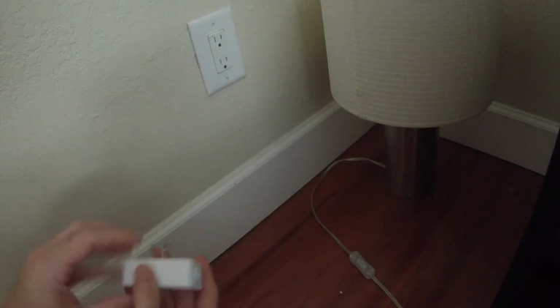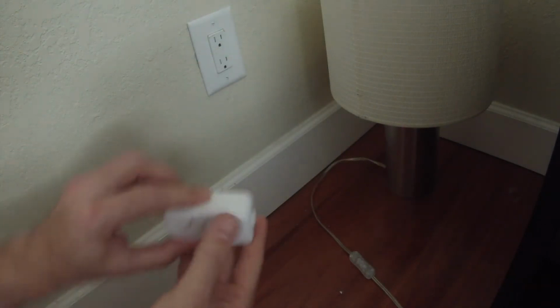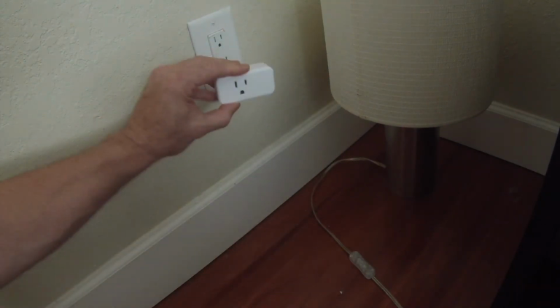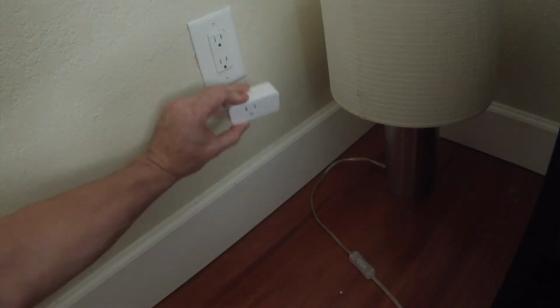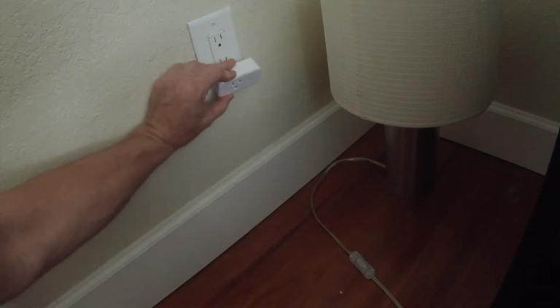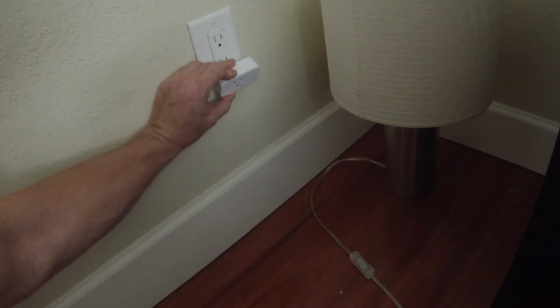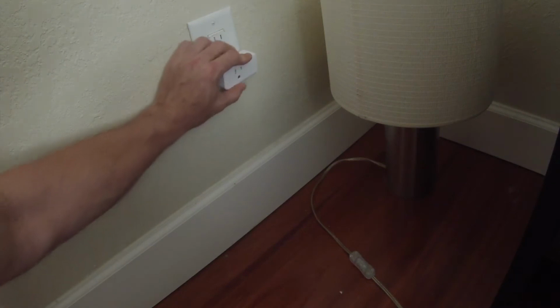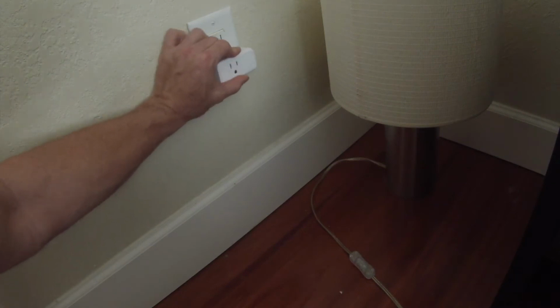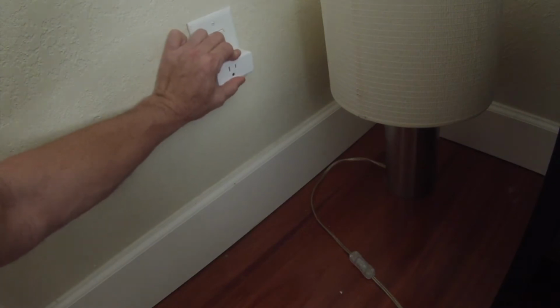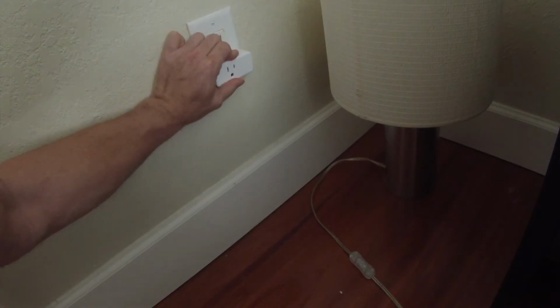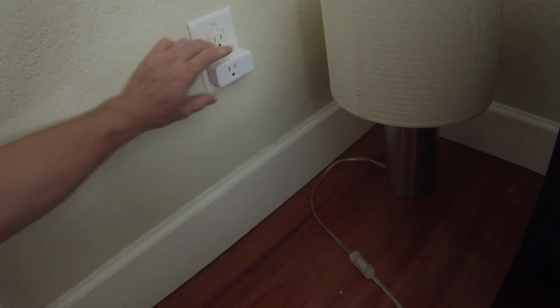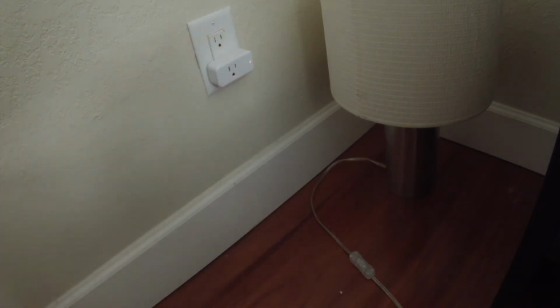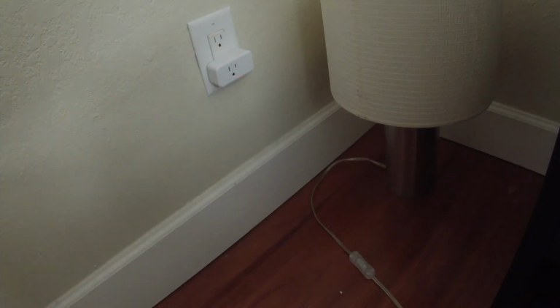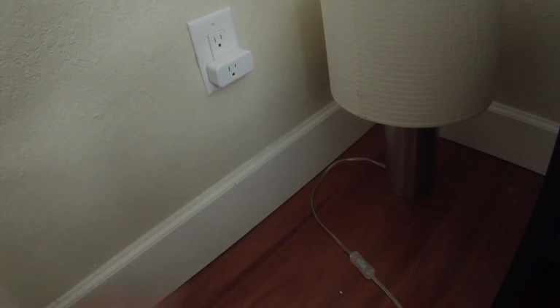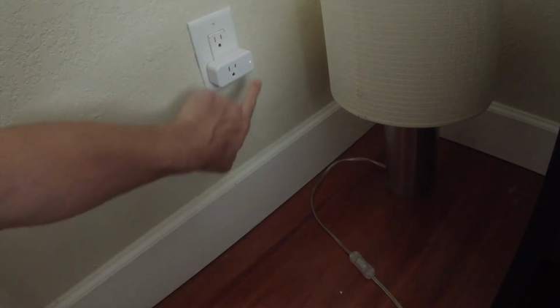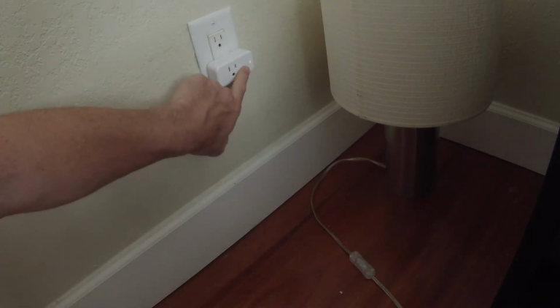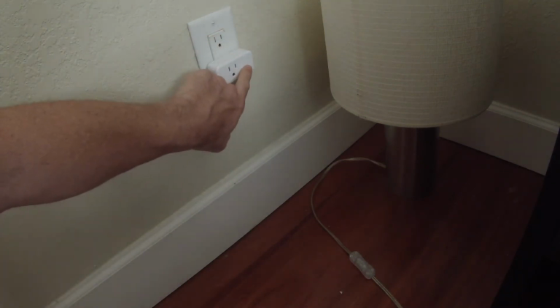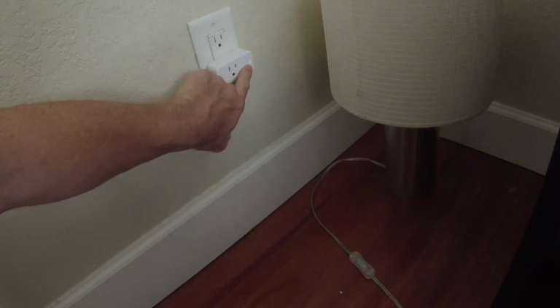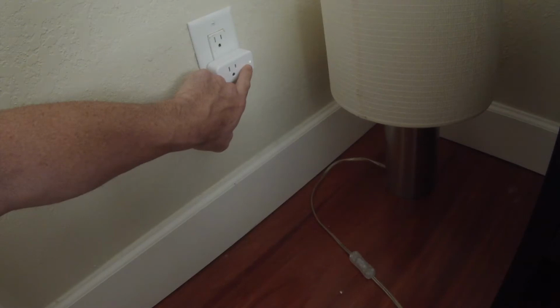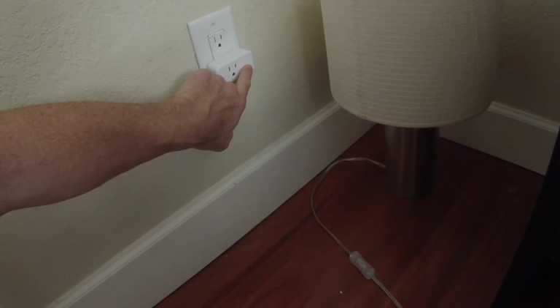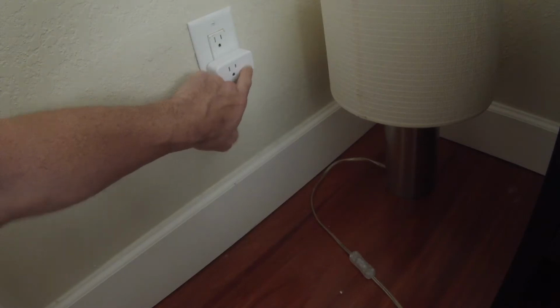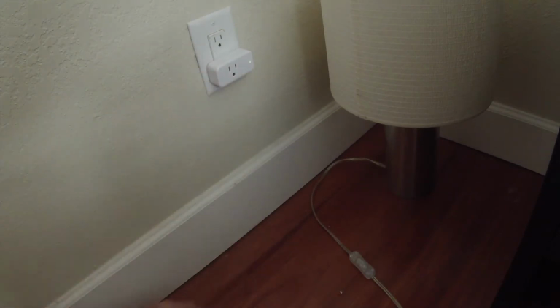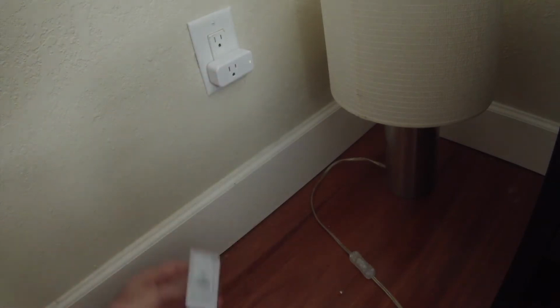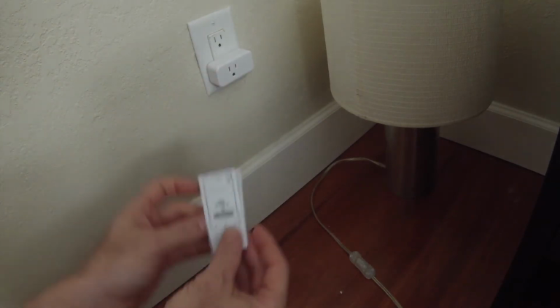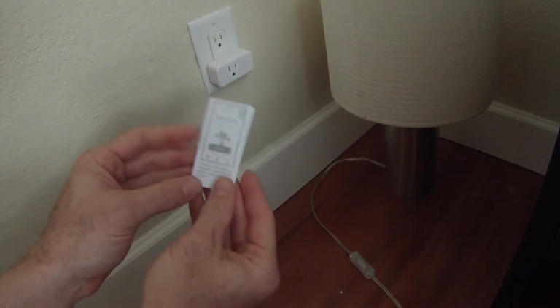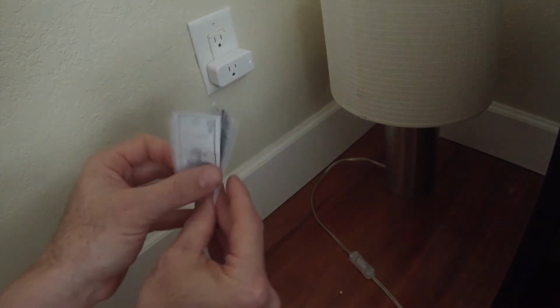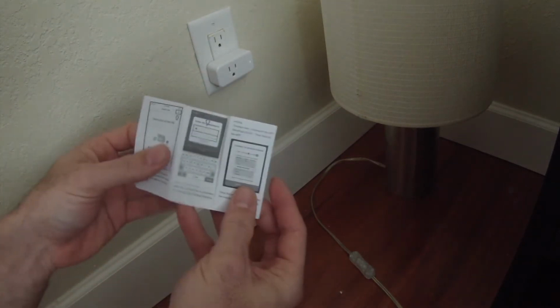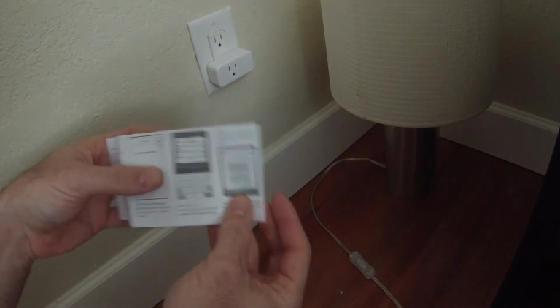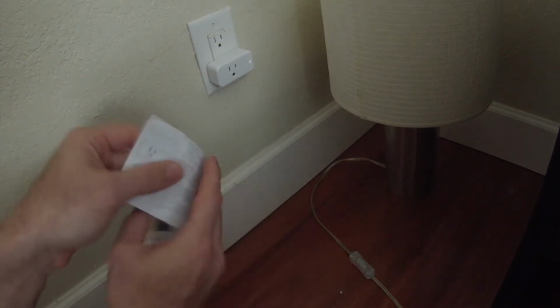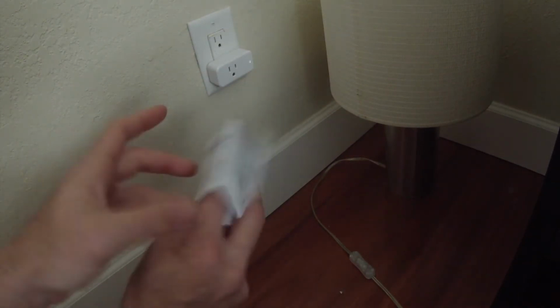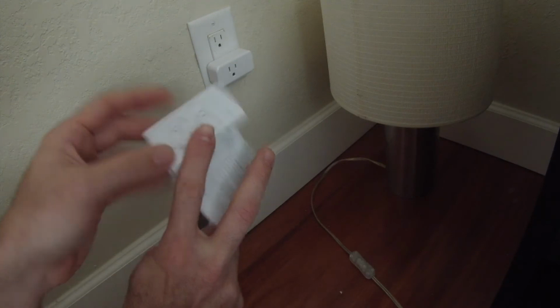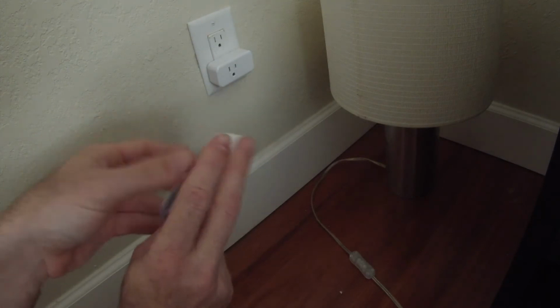We're going to go ahead and plug the smart plug in. The second we plug it in you start seeing that it's searching for Wi-Fi. We're going to grab the manual here and see what it says for us to do.